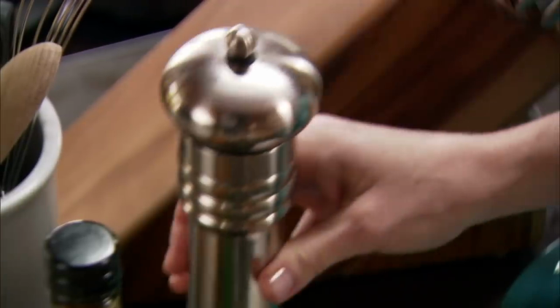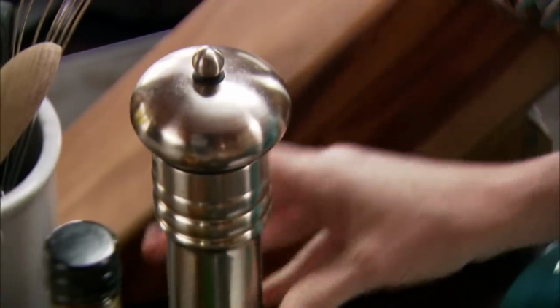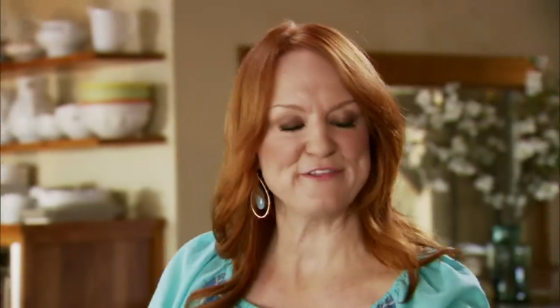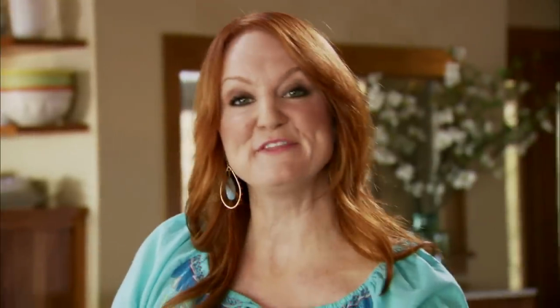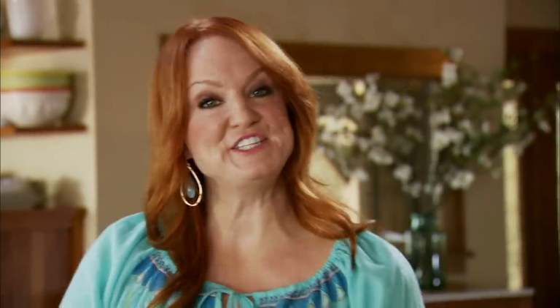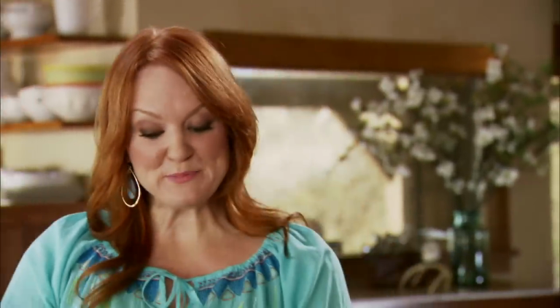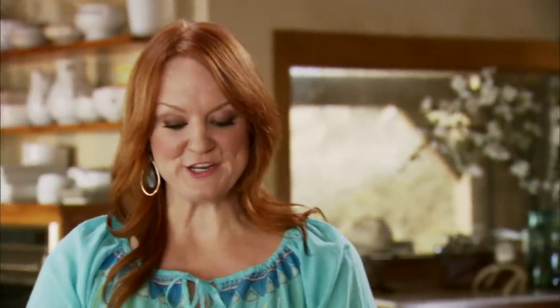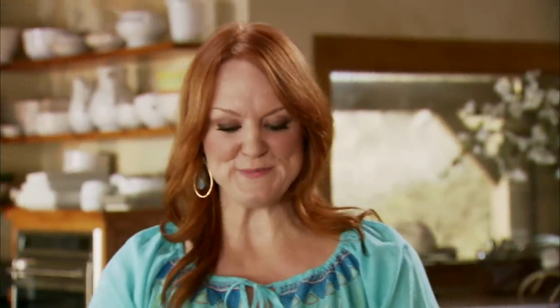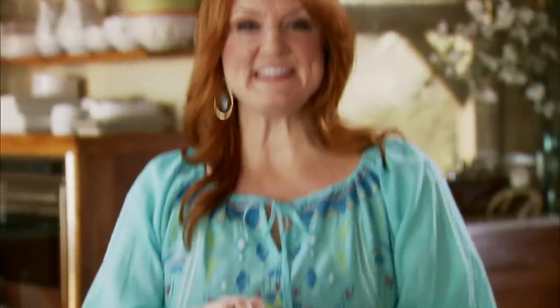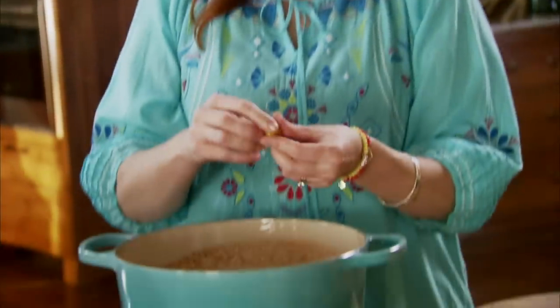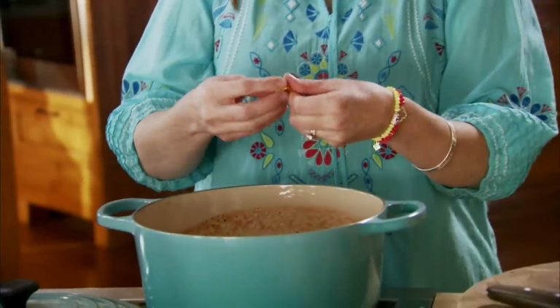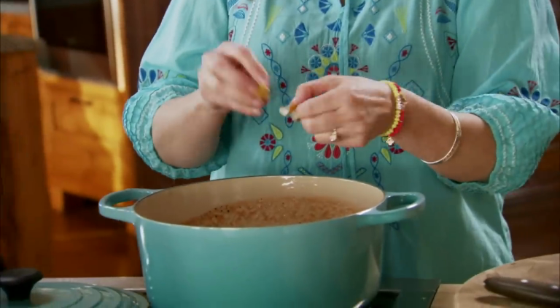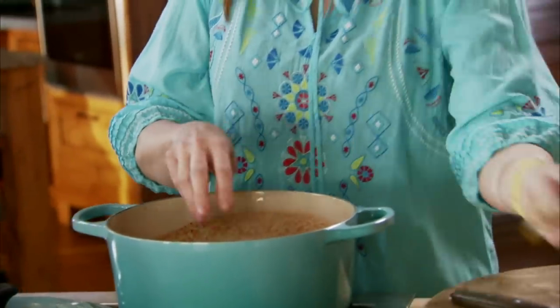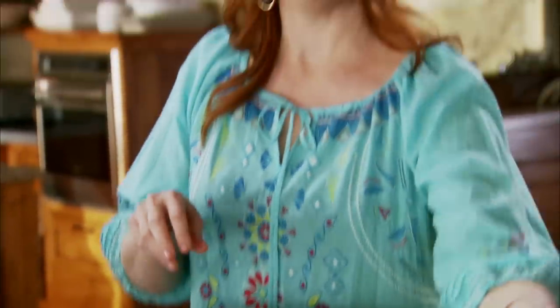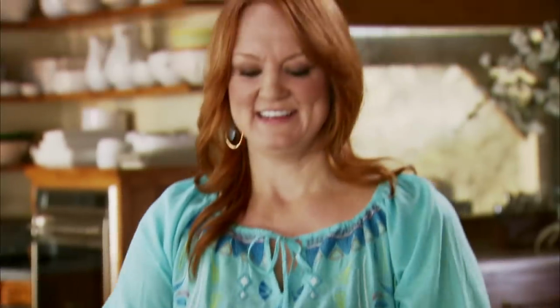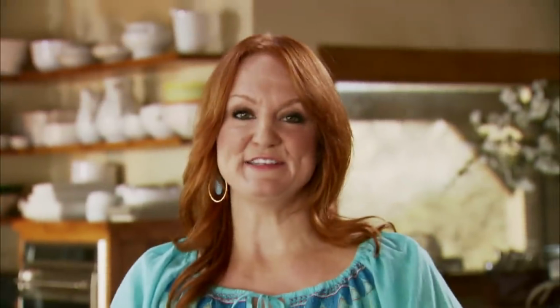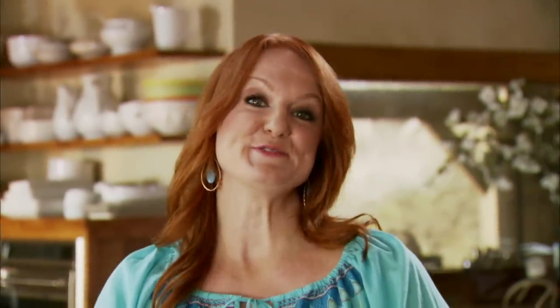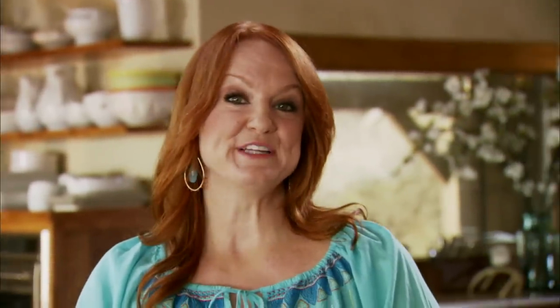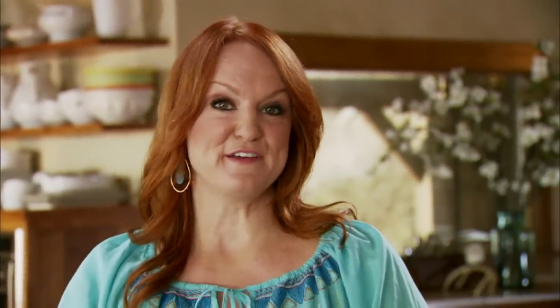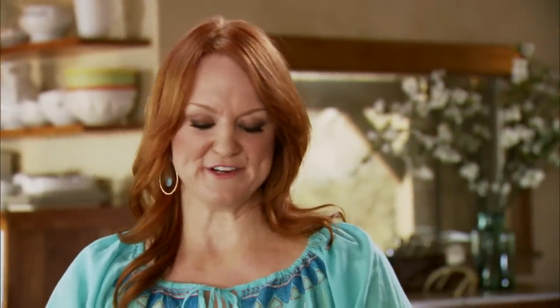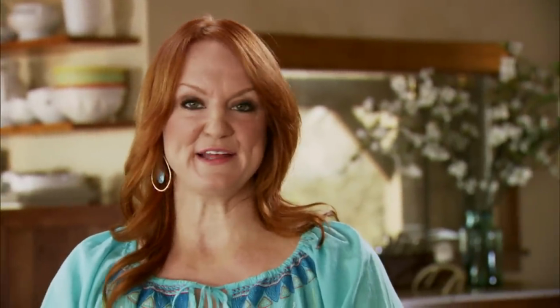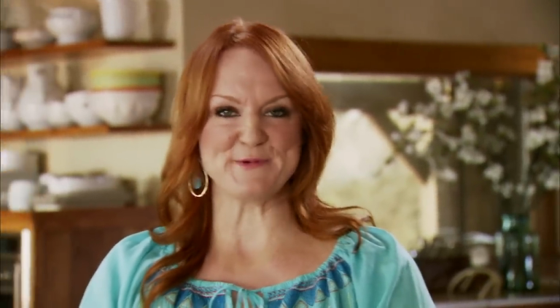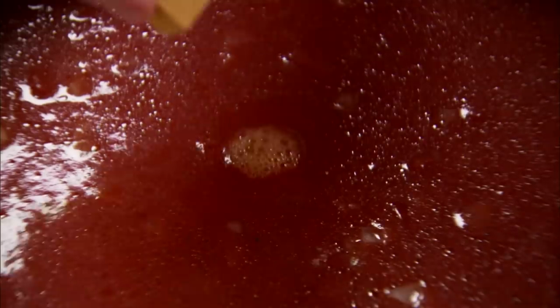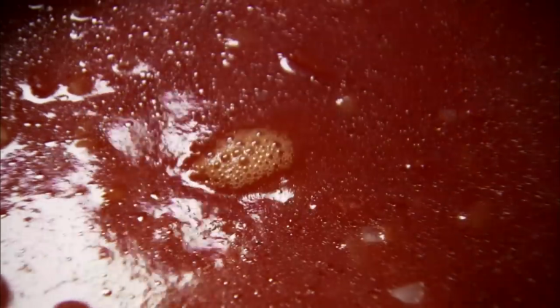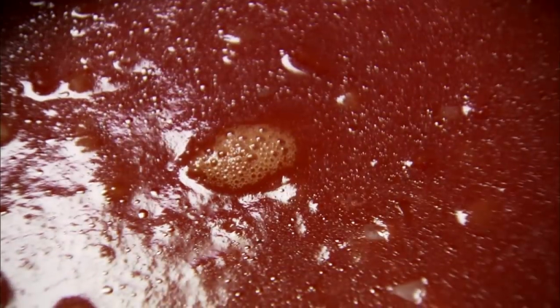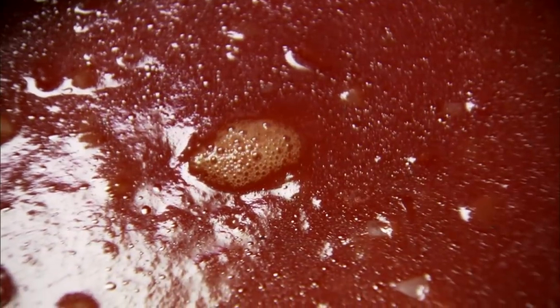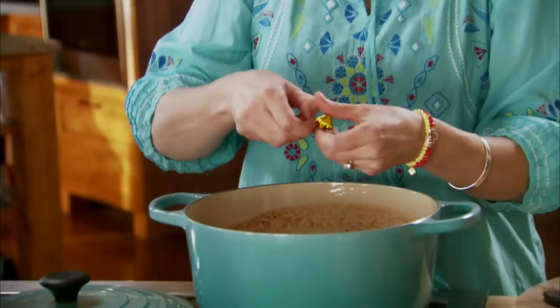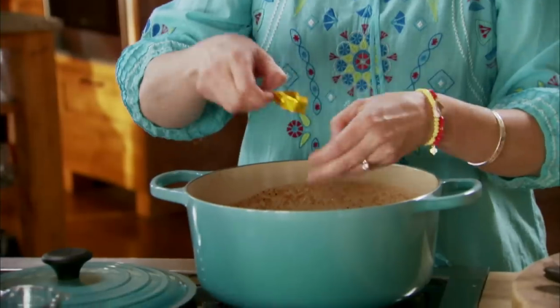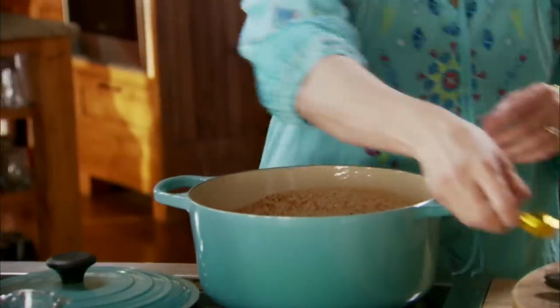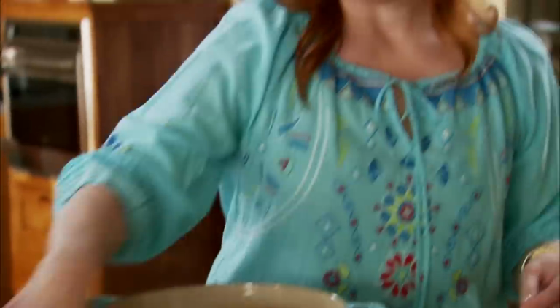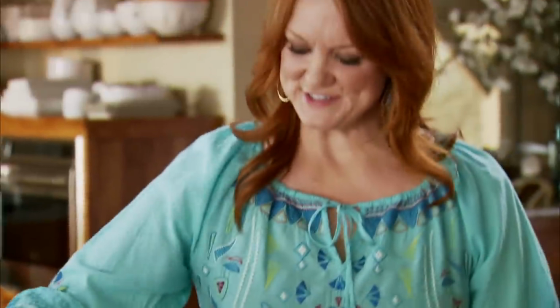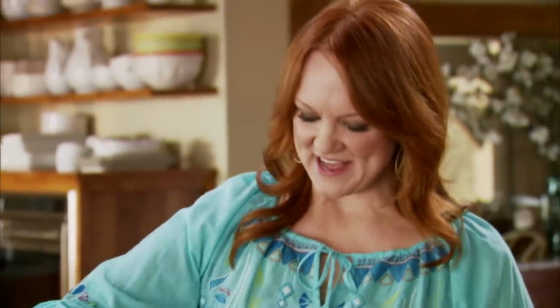Now I'll throw in three chicken bouillon cubes. They just add extra flavor to the soup. This soup is really big on flavor and that's why I love it so much.